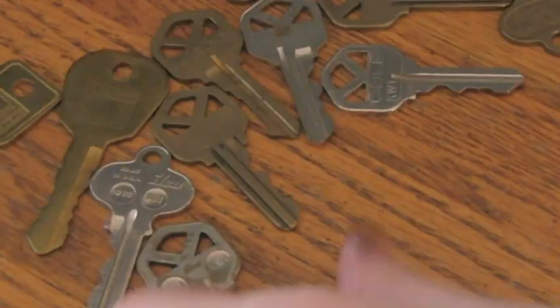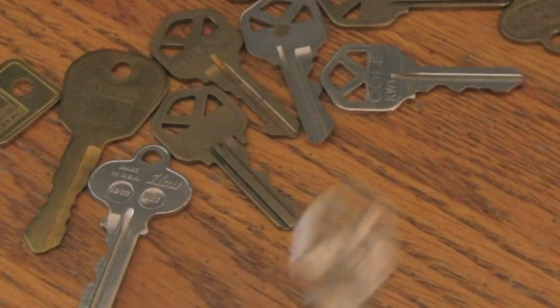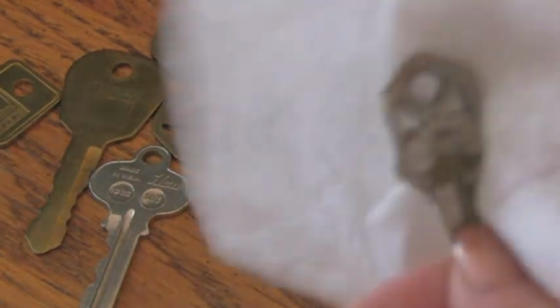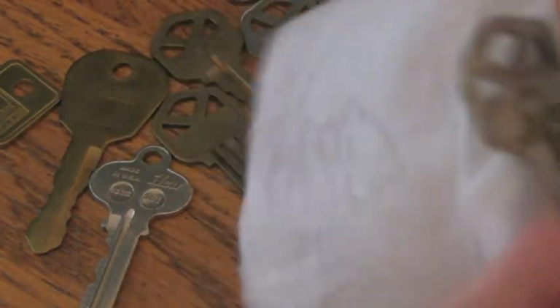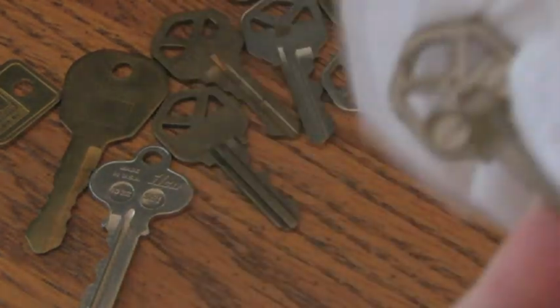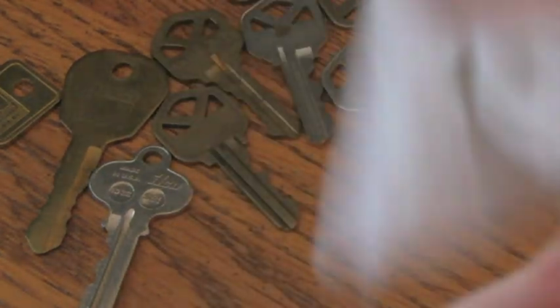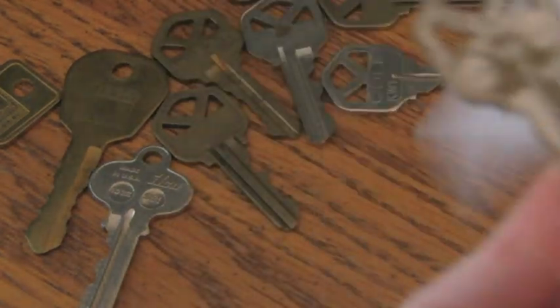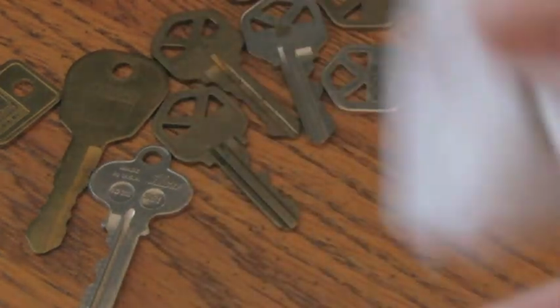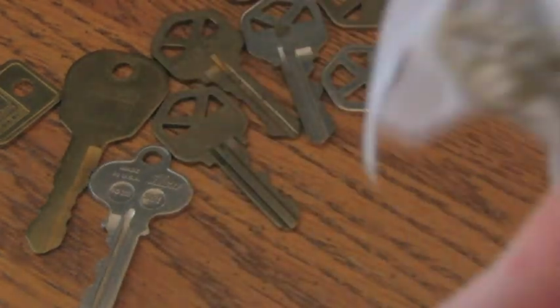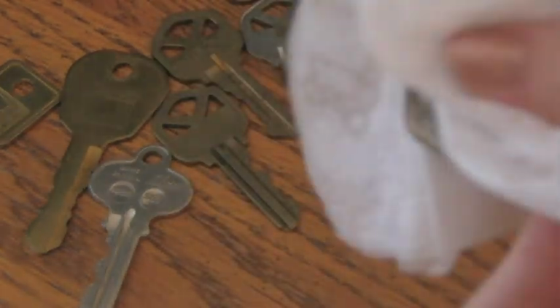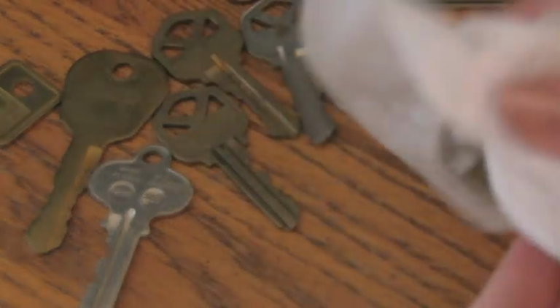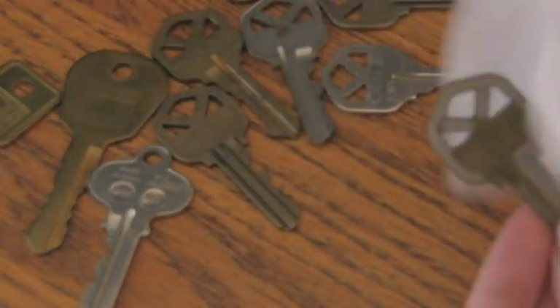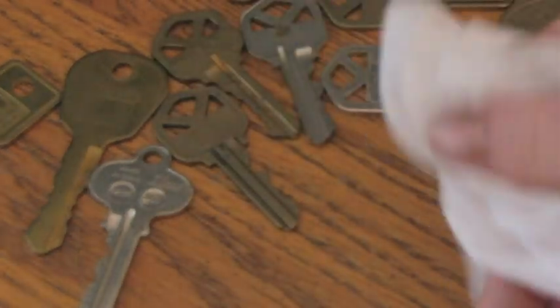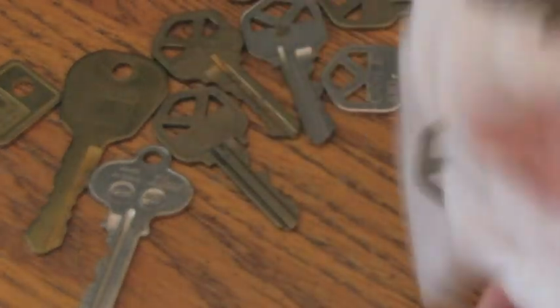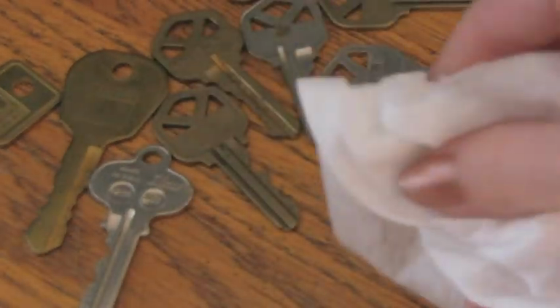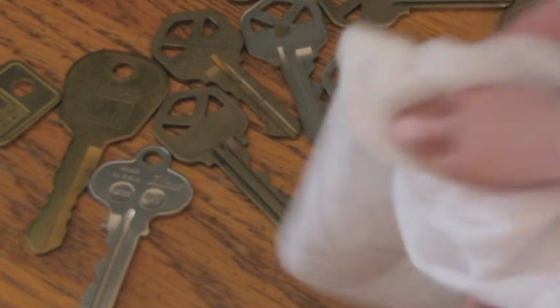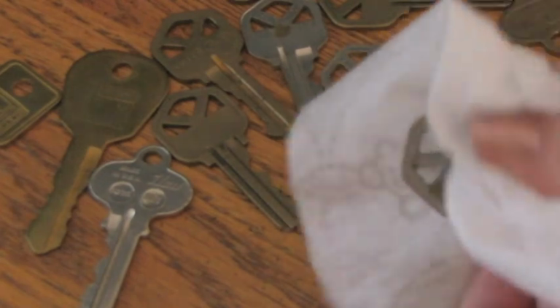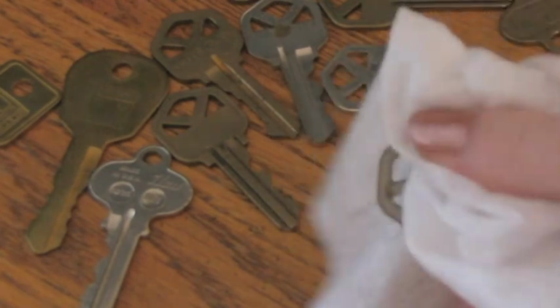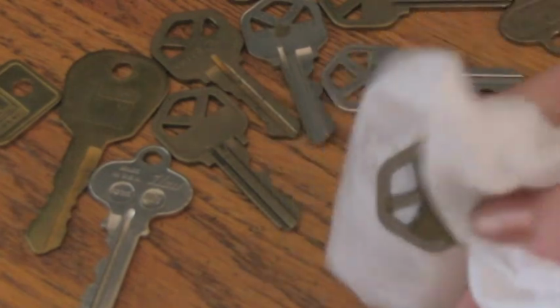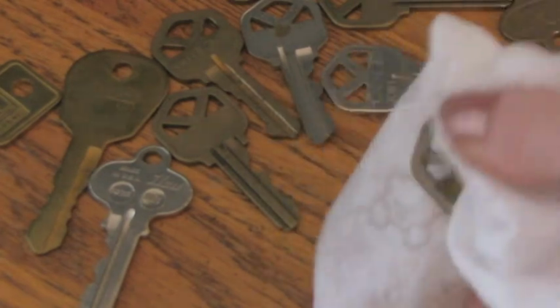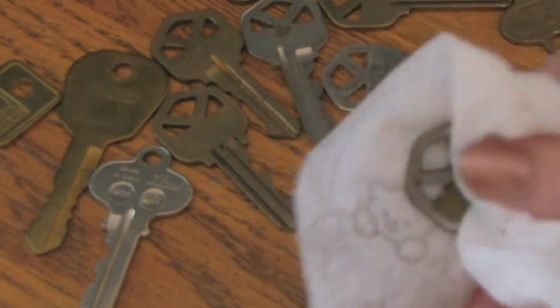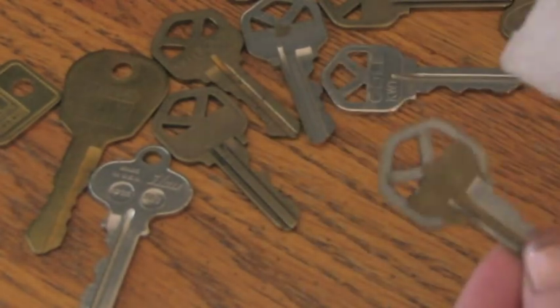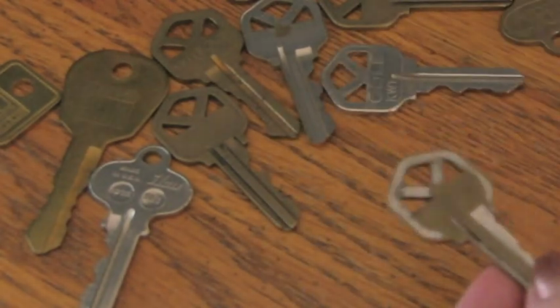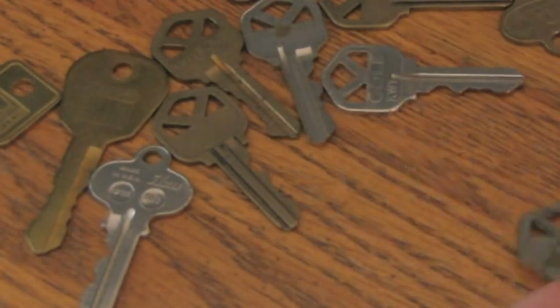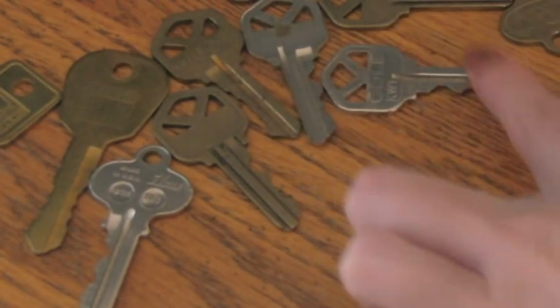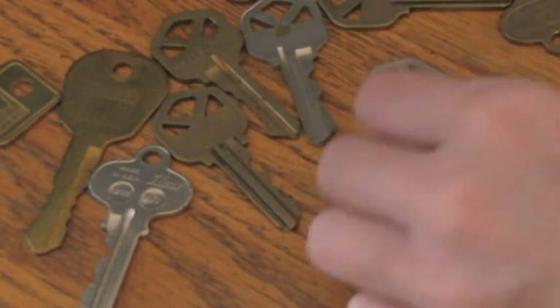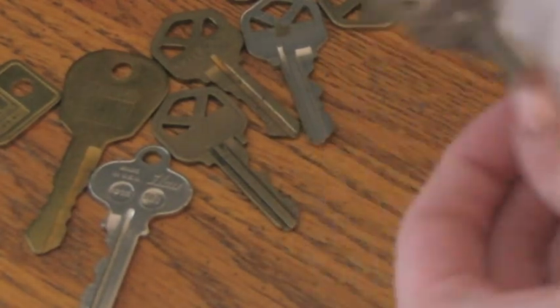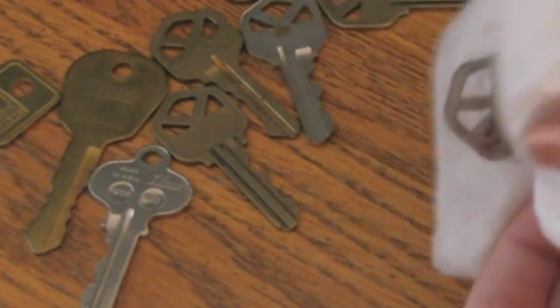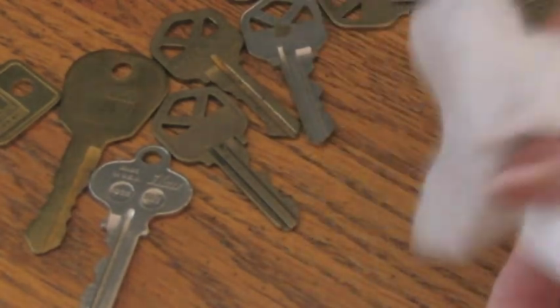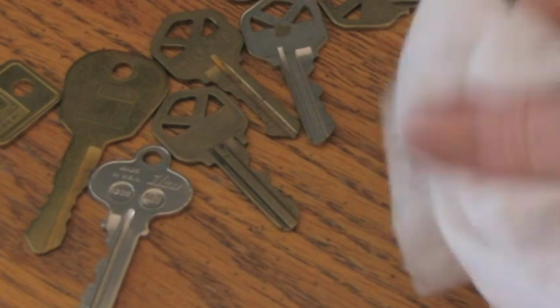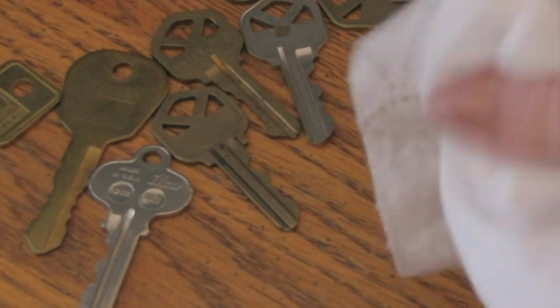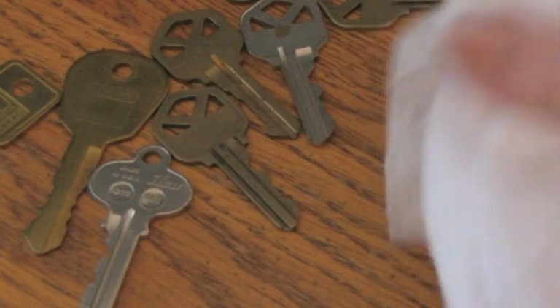Before you decorate your keys, it's a good idea to clean them off. You can use some sort of alcohol or a baby wipe. It will make it easier for your glue and glitter to stick to the surface of your key.